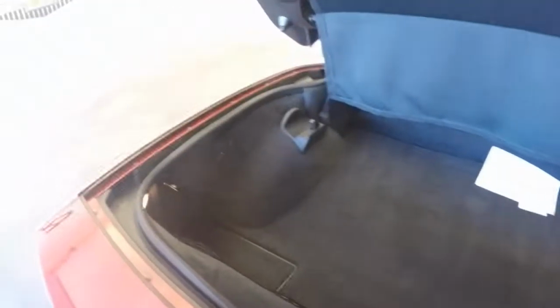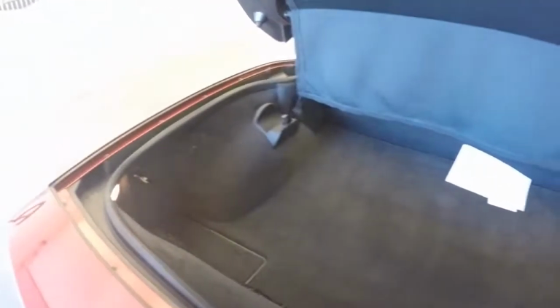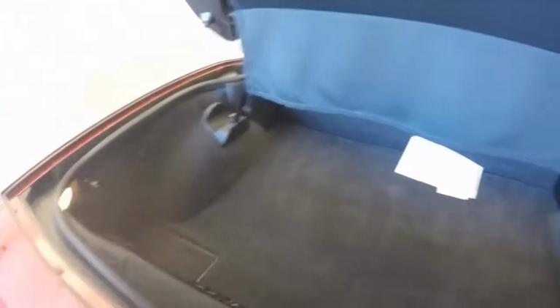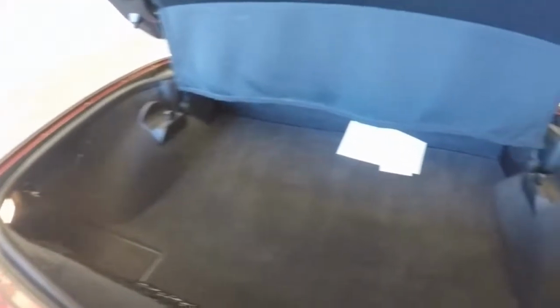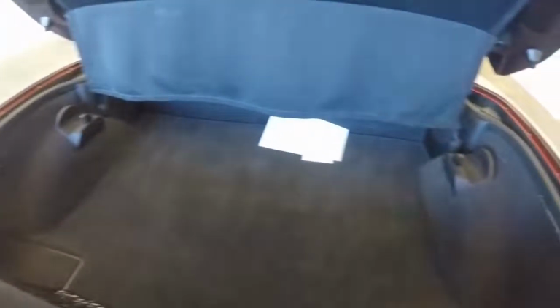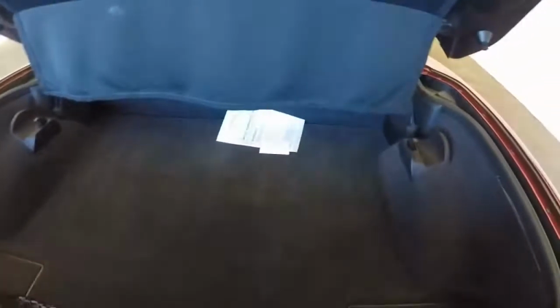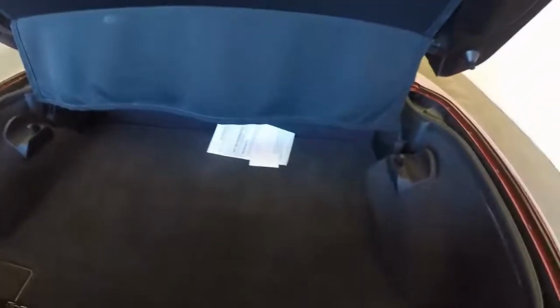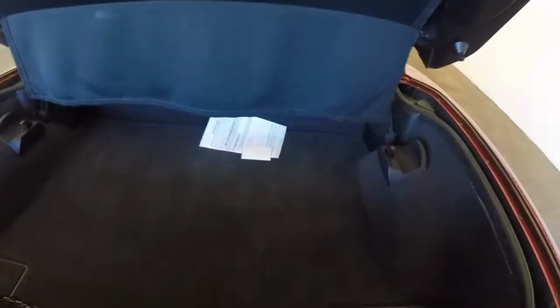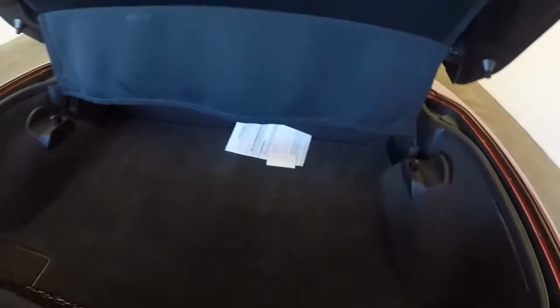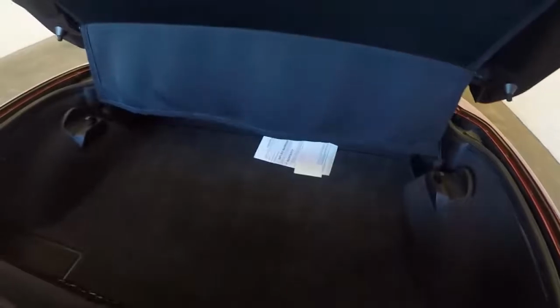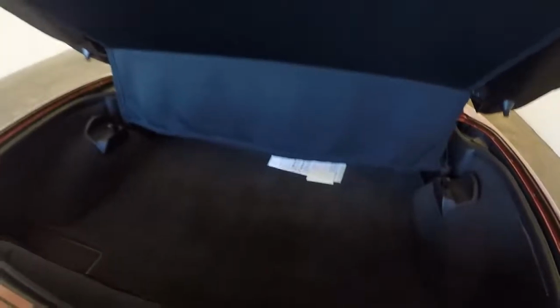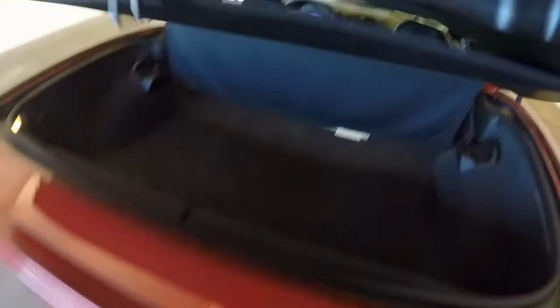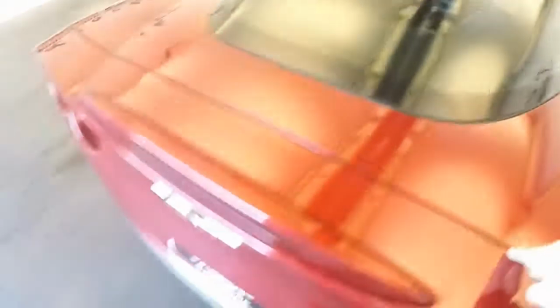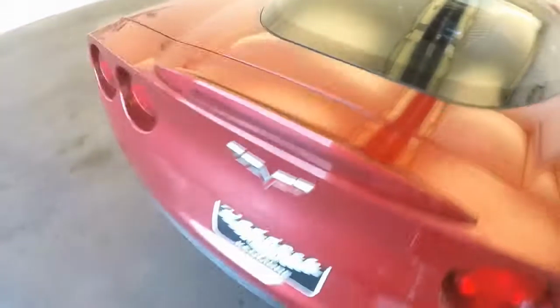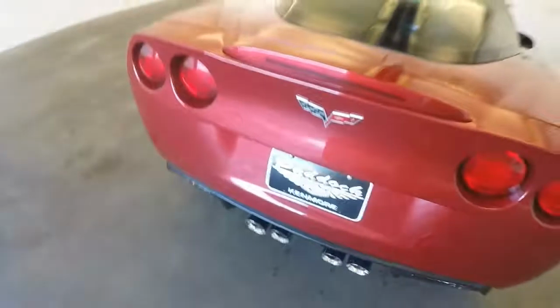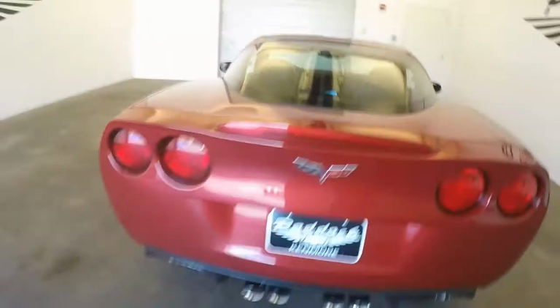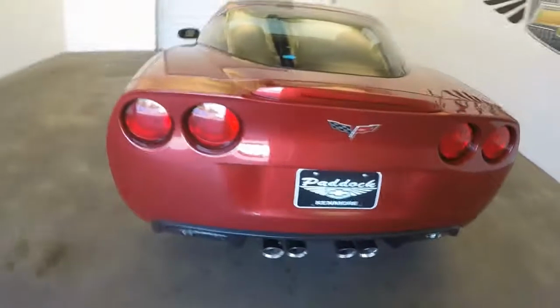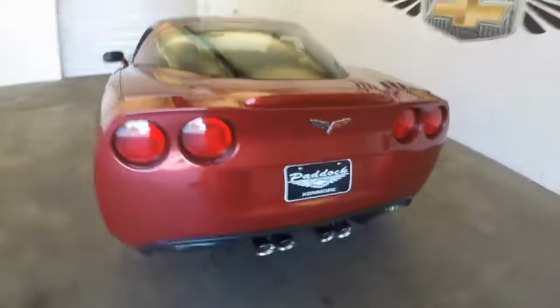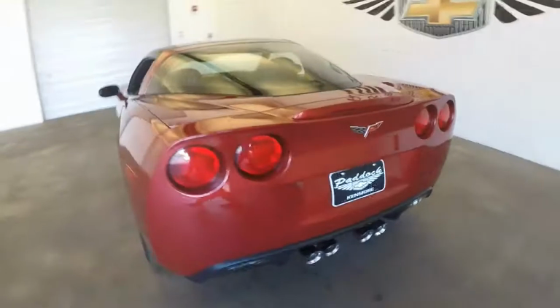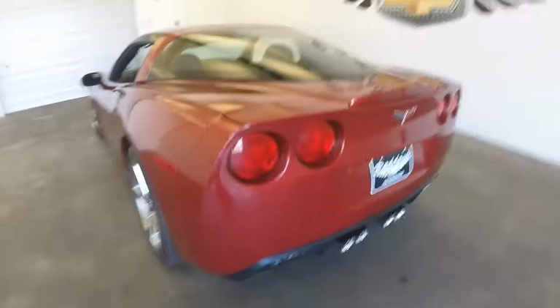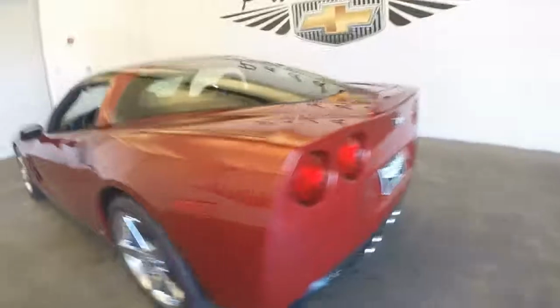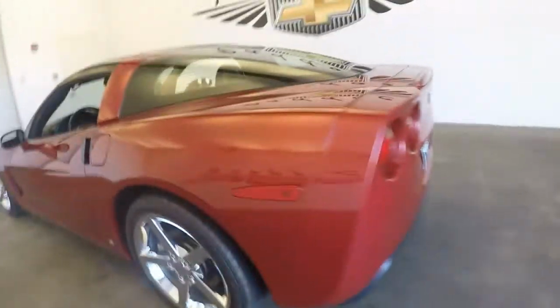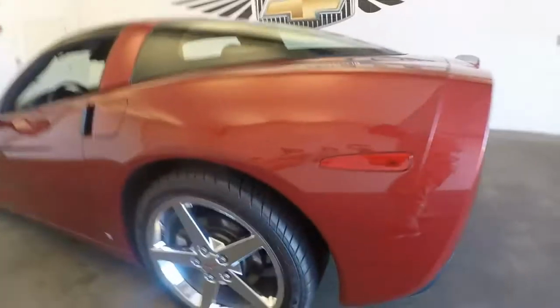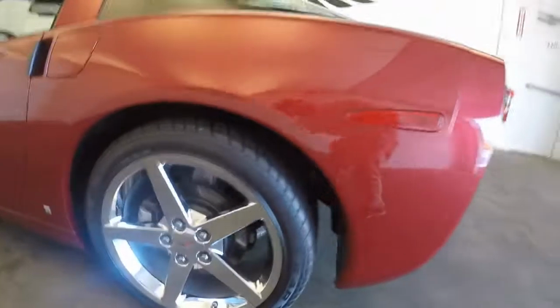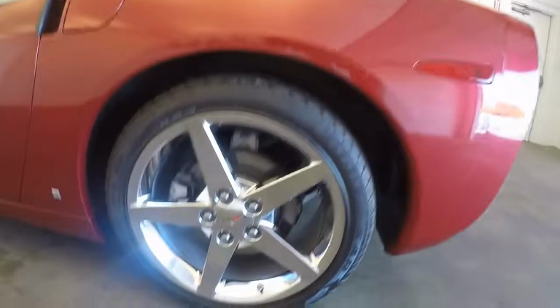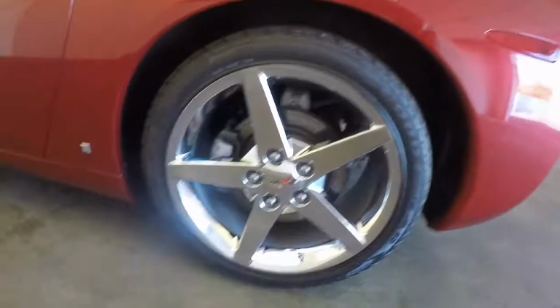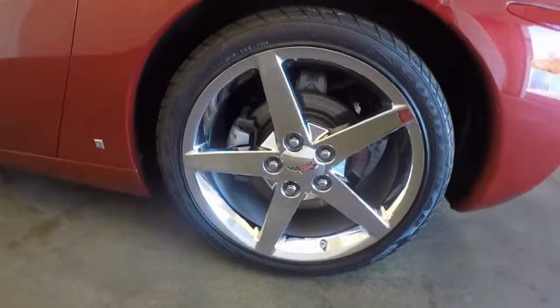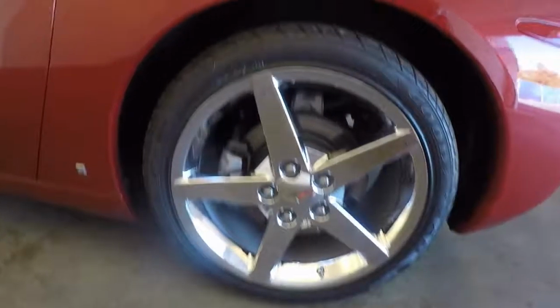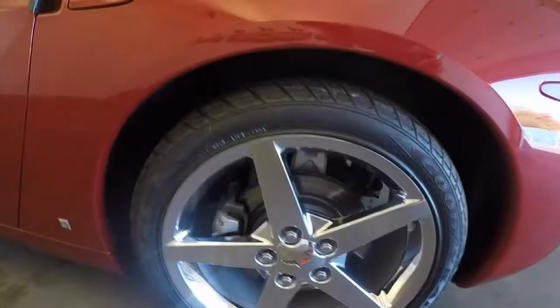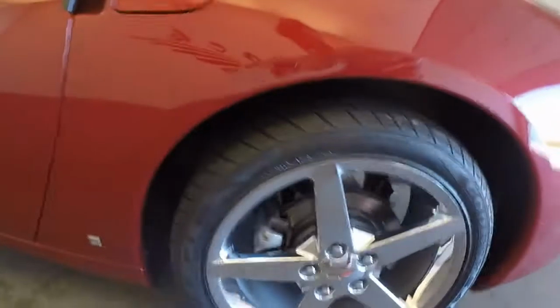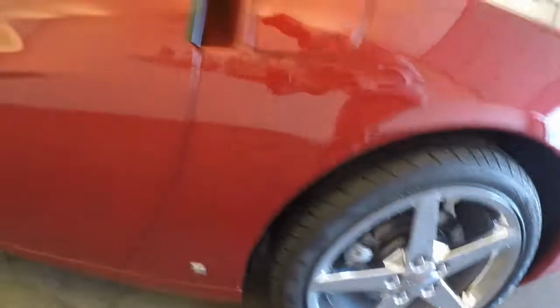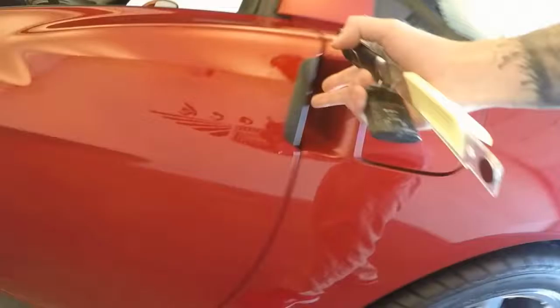Plenty of space in the back. You can actually fit a lot of groceries in there if you wanted to. Very nice chrome wheels and very good tires on the back.